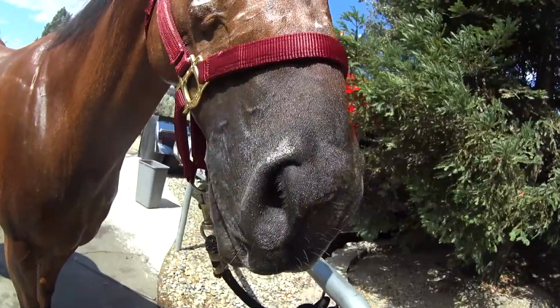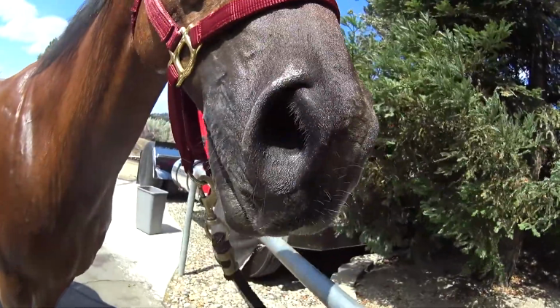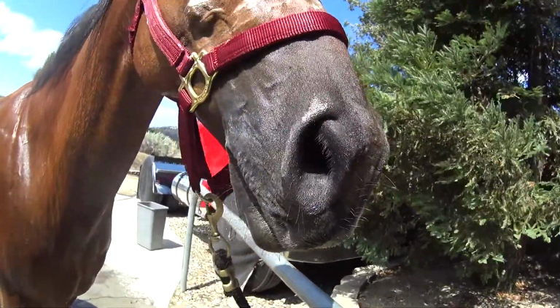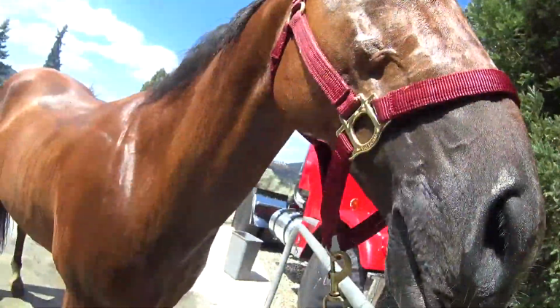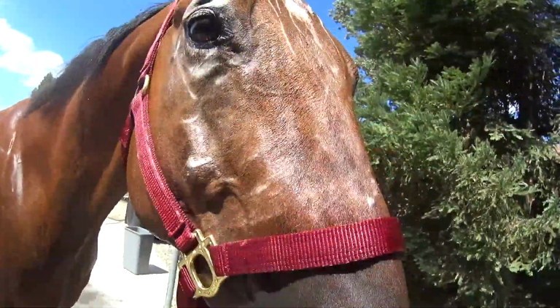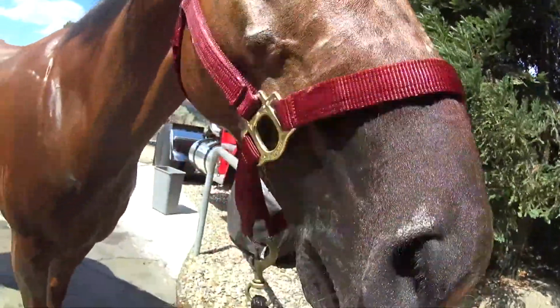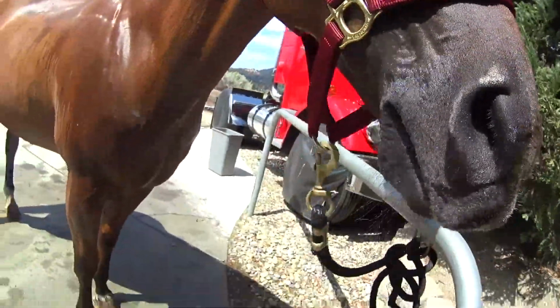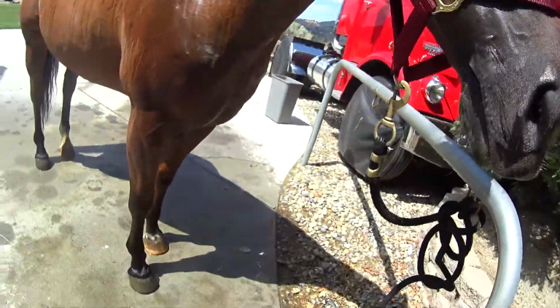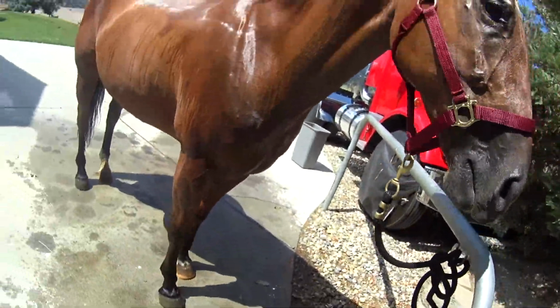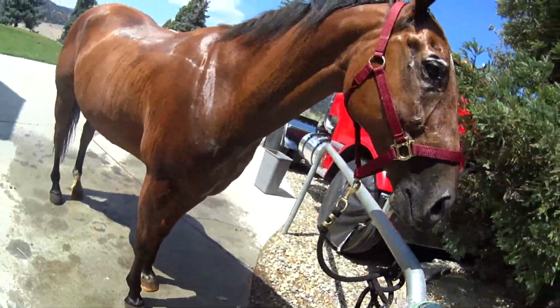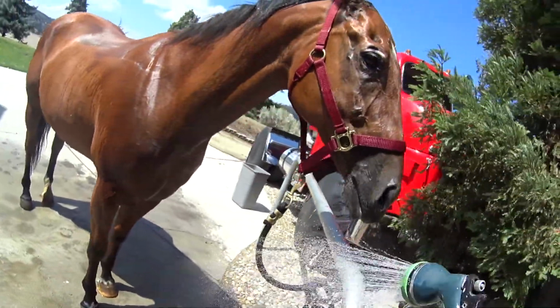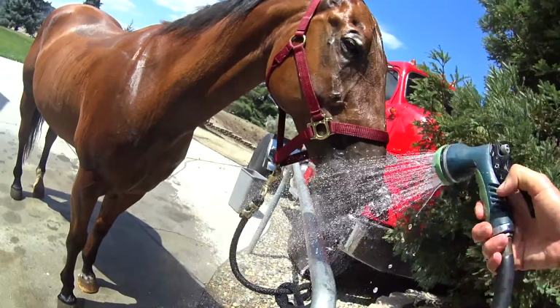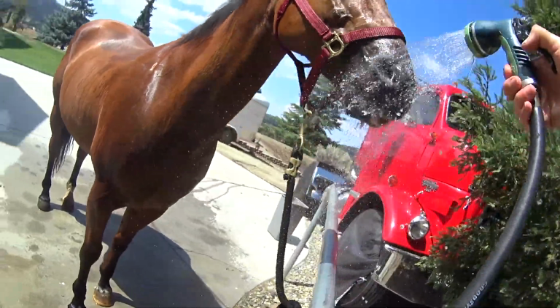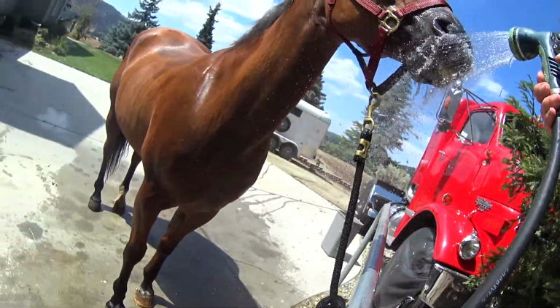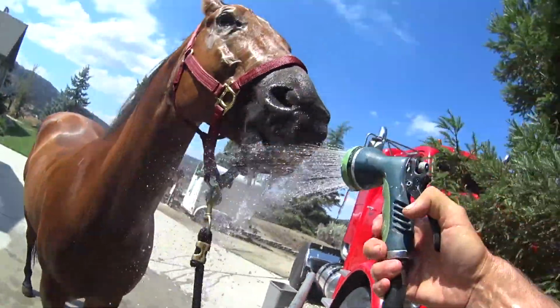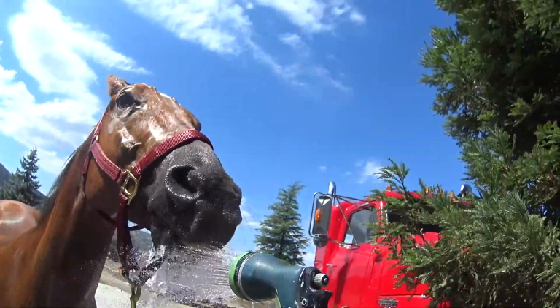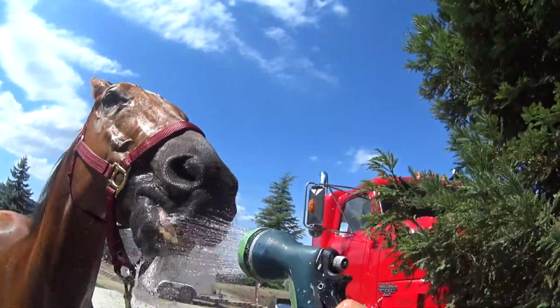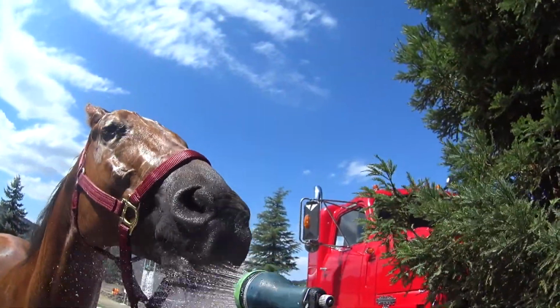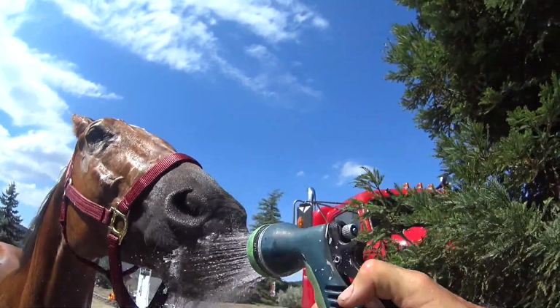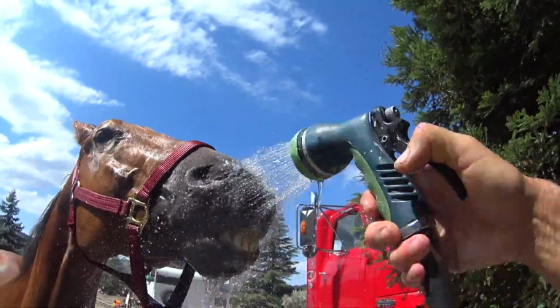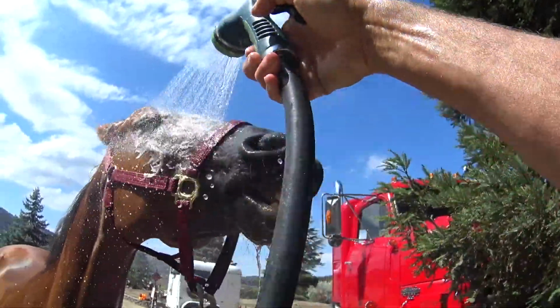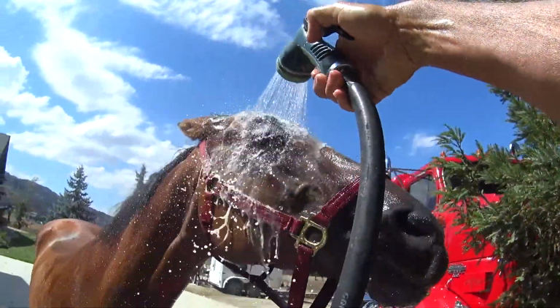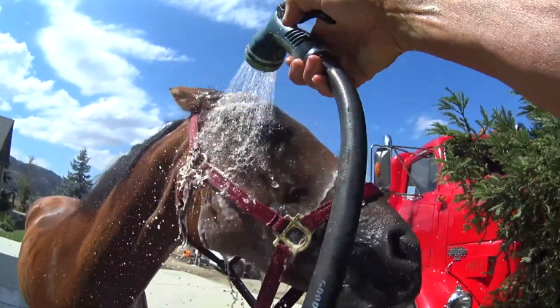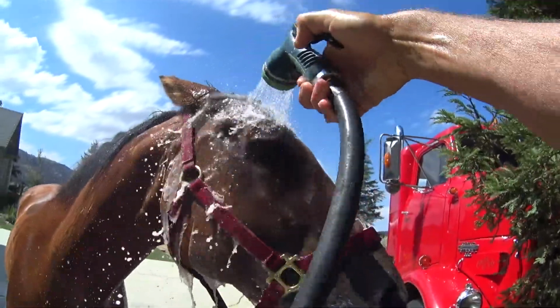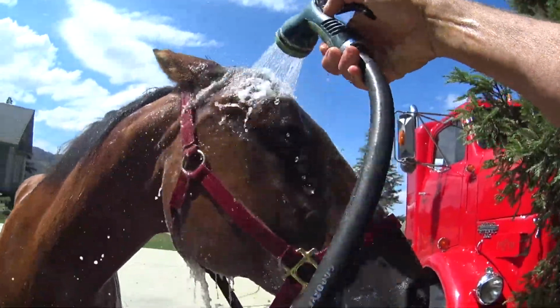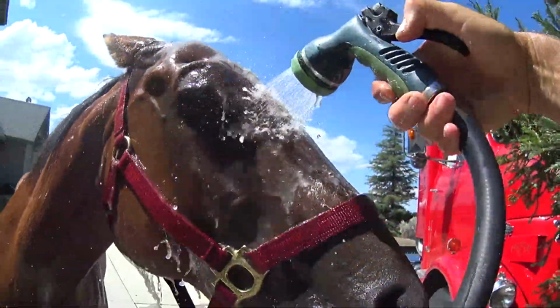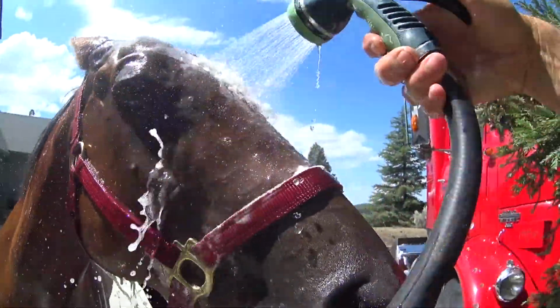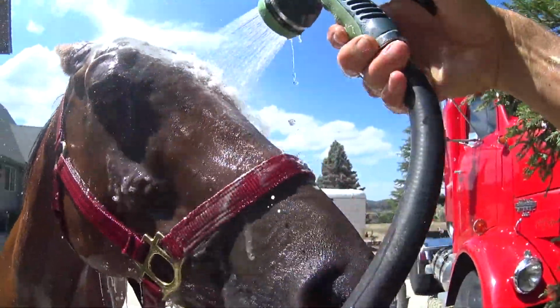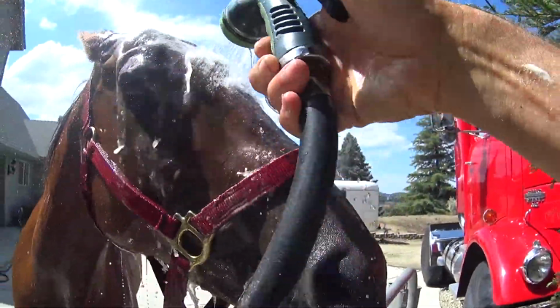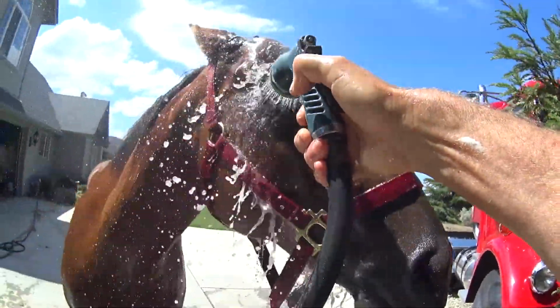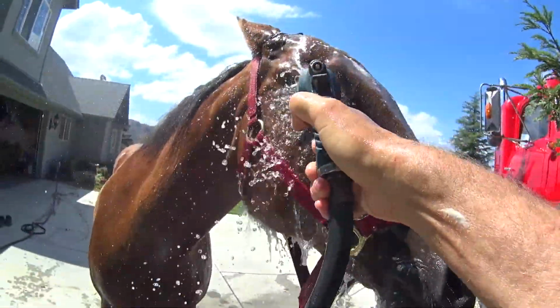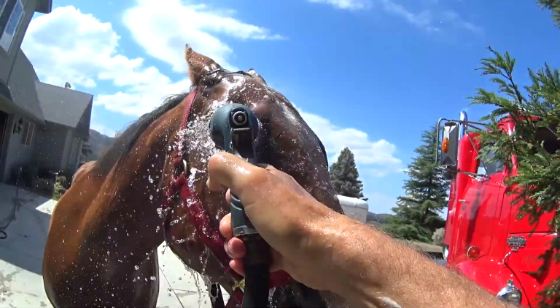I'm gonna give him a little apple to eat. If you do it, it's rinse, rinse, and rinse.